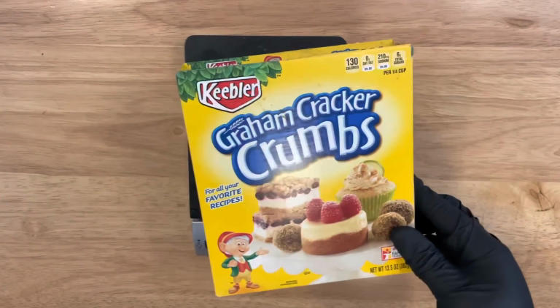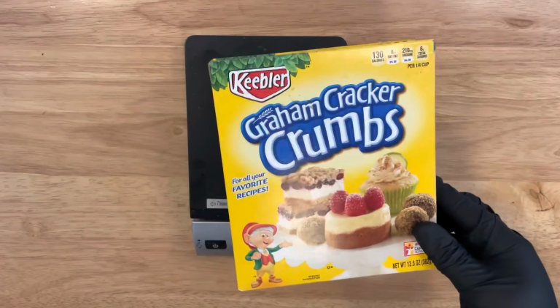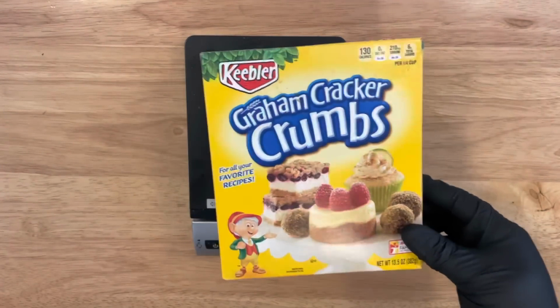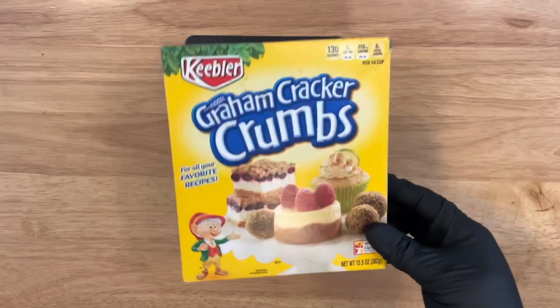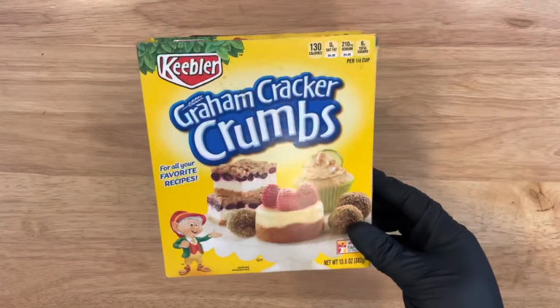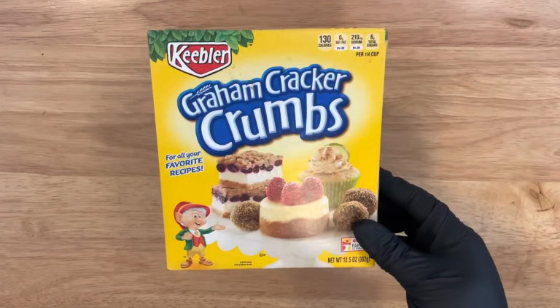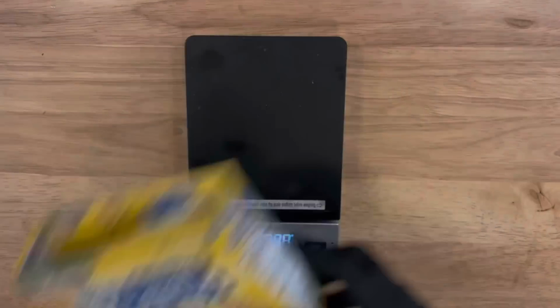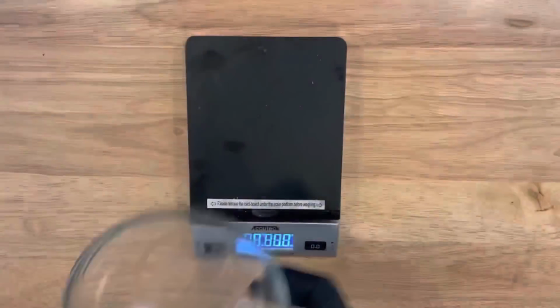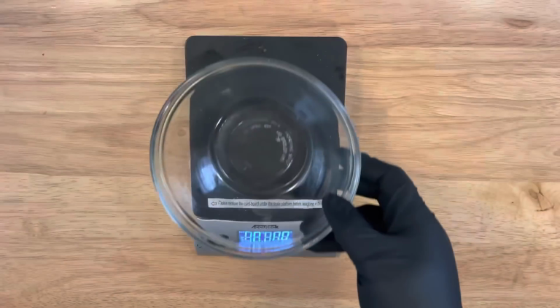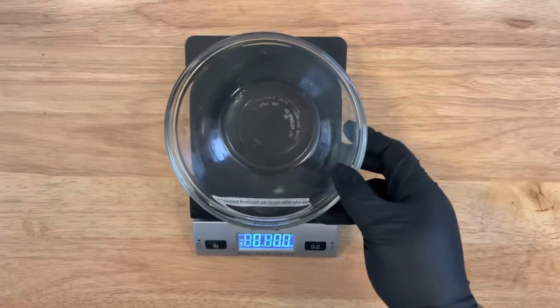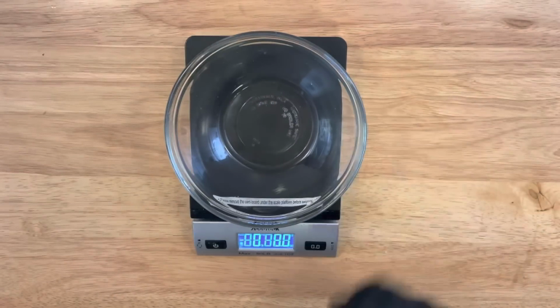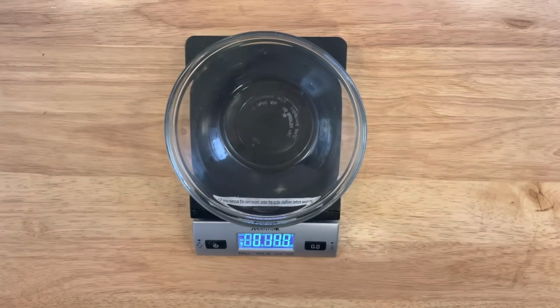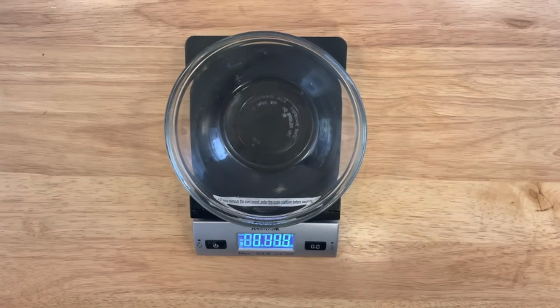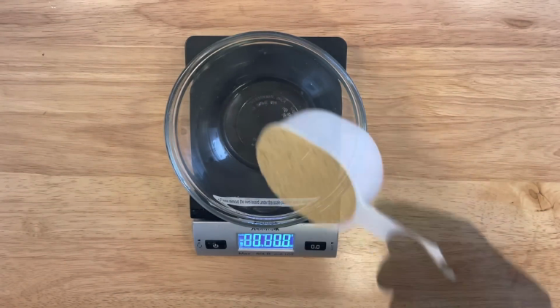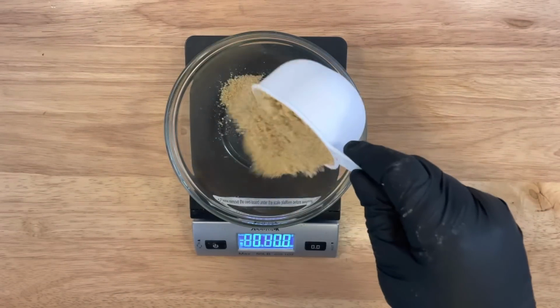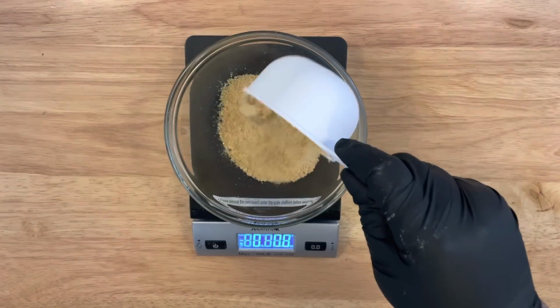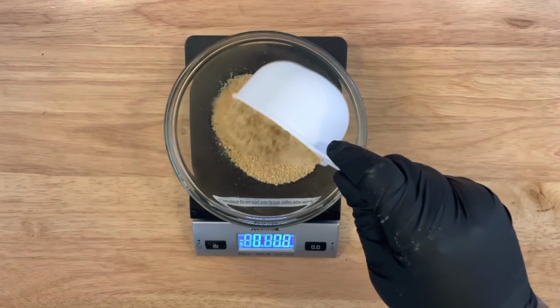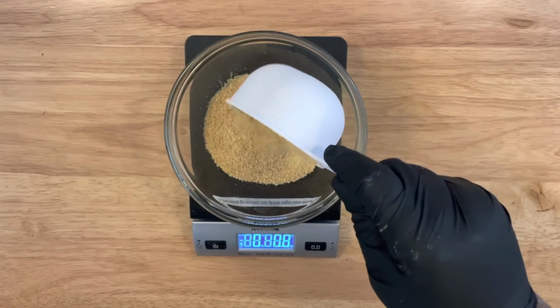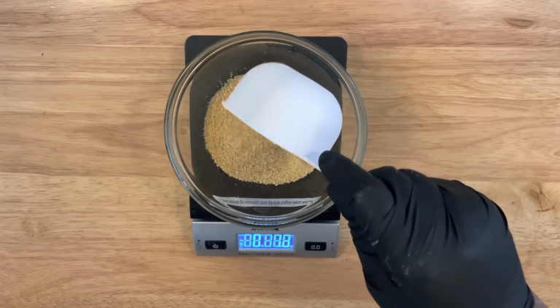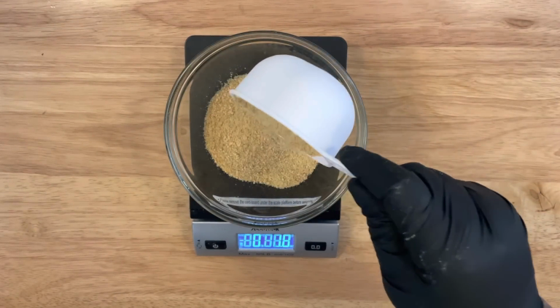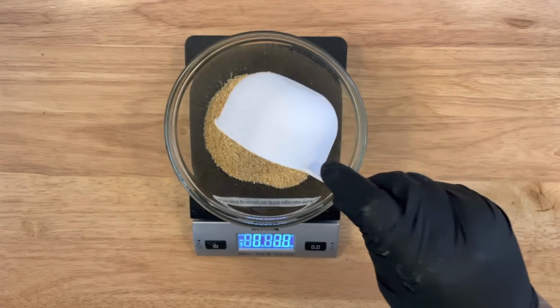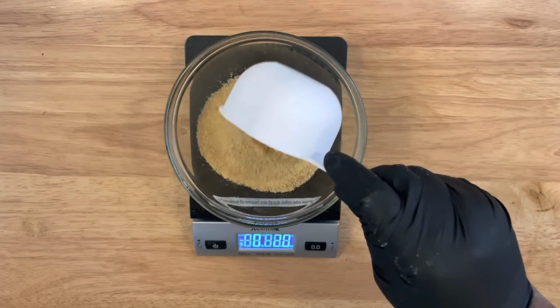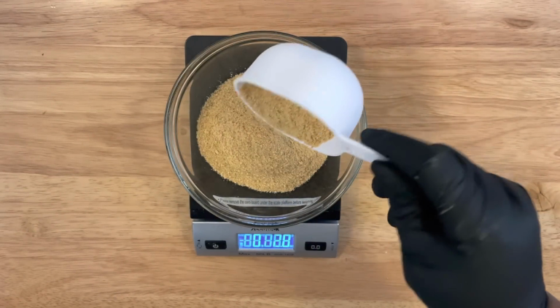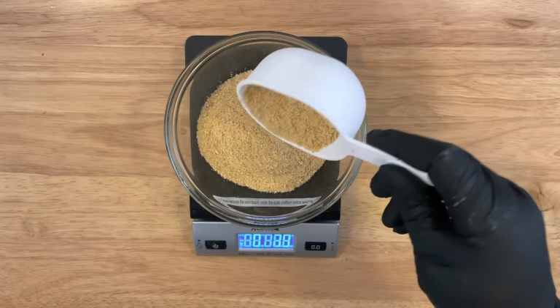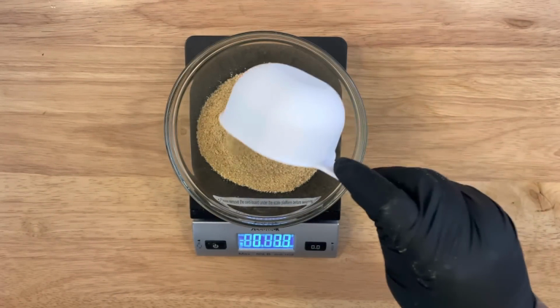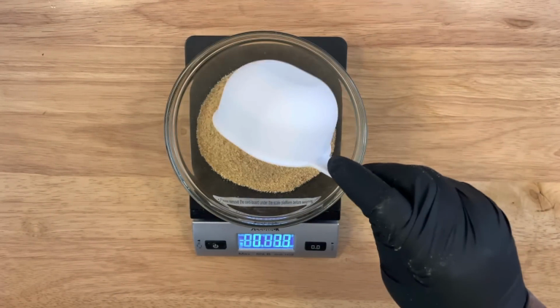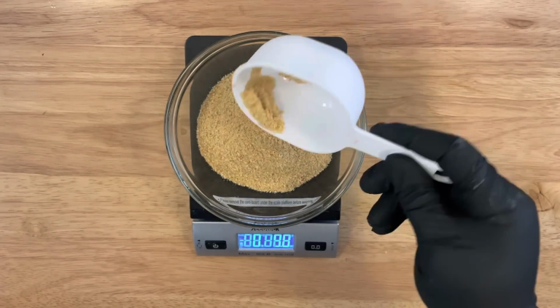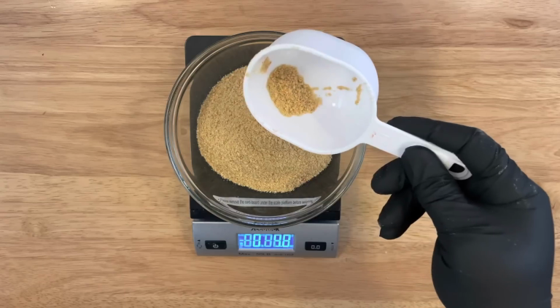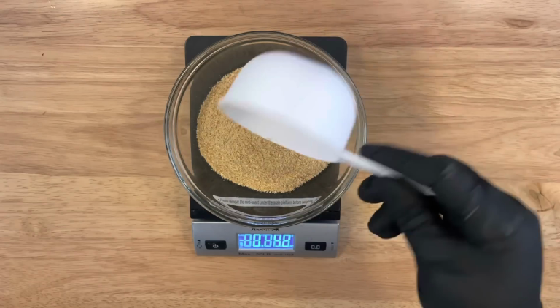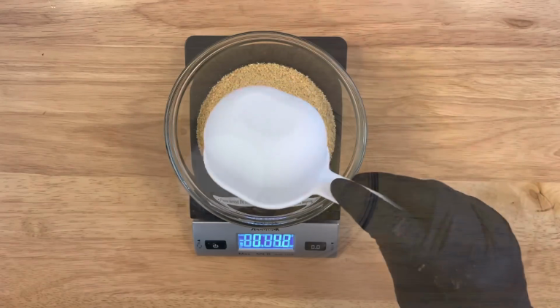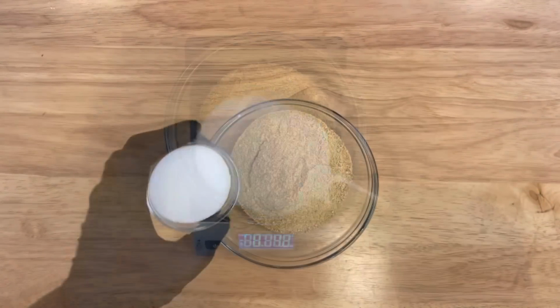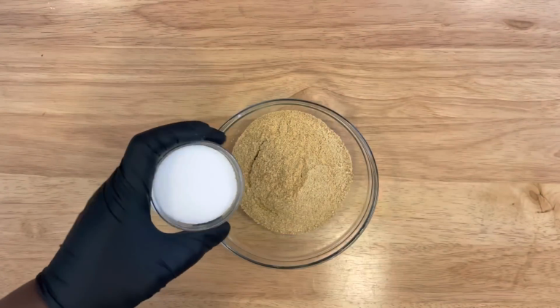I'm going to be using these five-ounce dessert cups, which are larger in size. You'll also want to get a scale and a bowl. I'm going to be using these graham cracker crumbs. You want to zero out your bowl before you apply your crumble. You can measure out to five ounces or just use one cup of the crumbs.